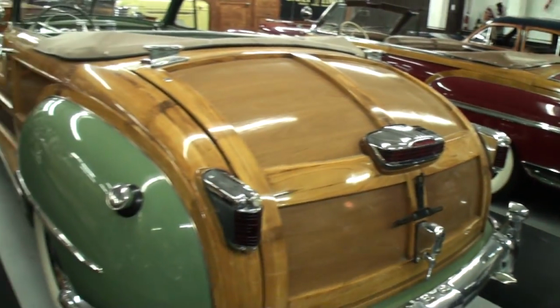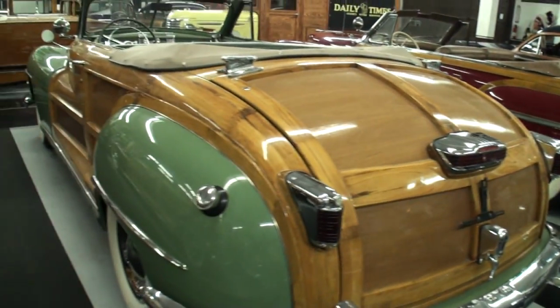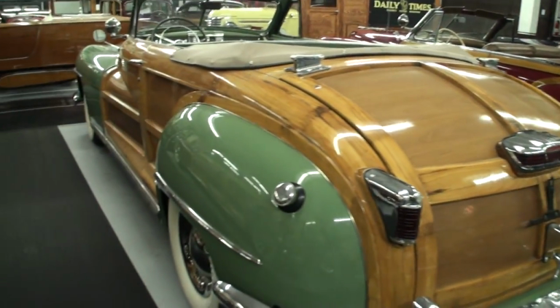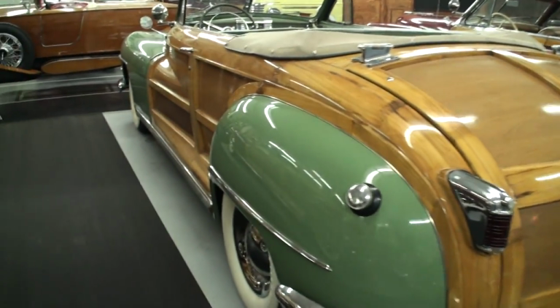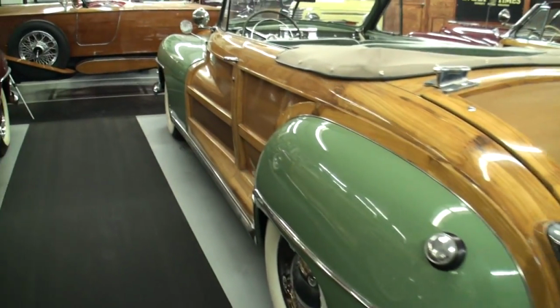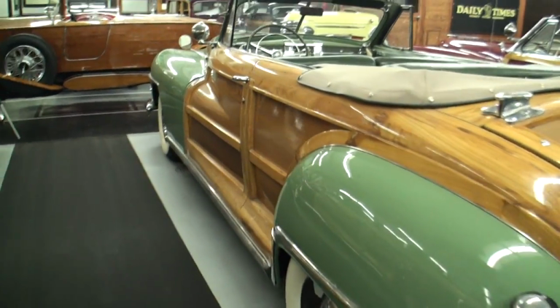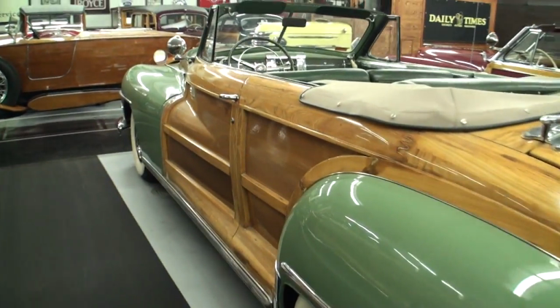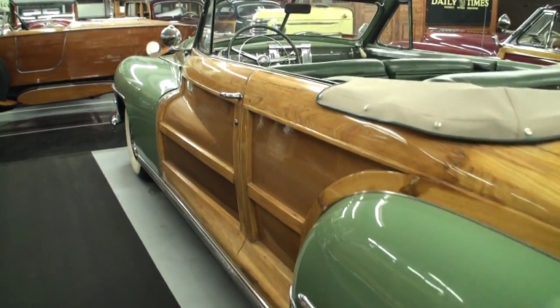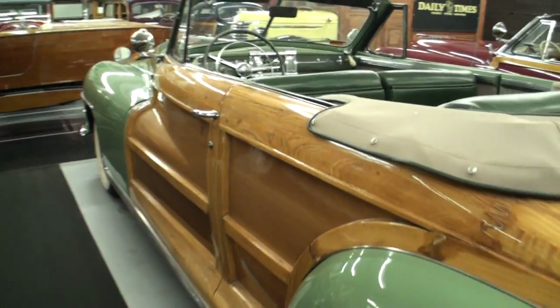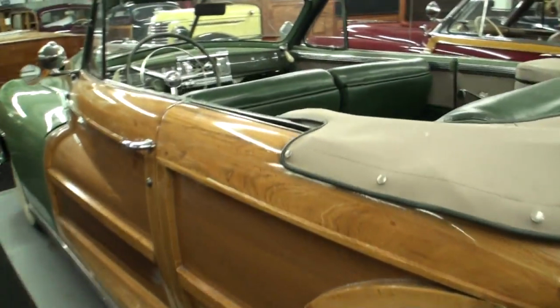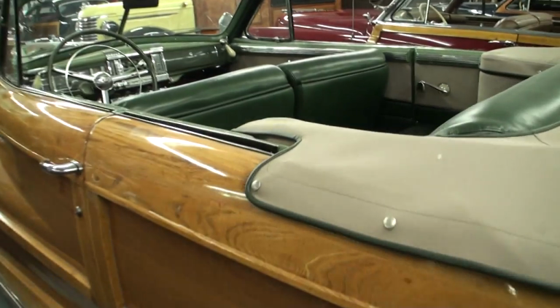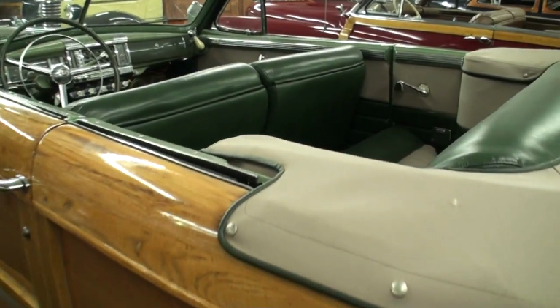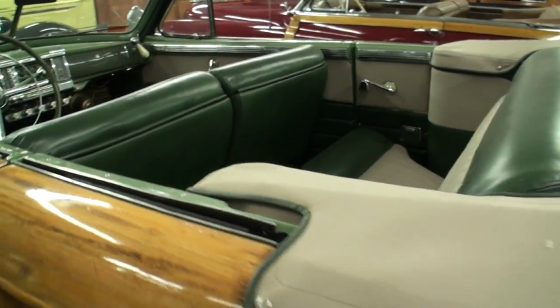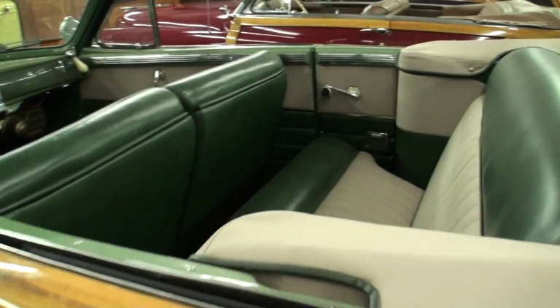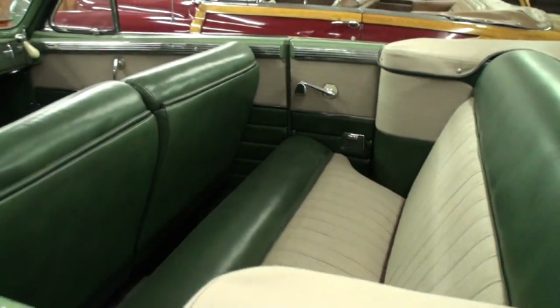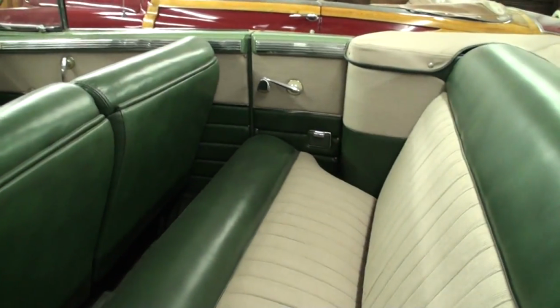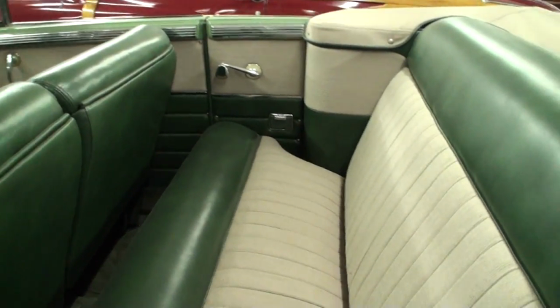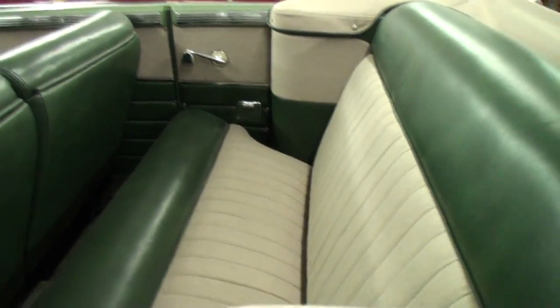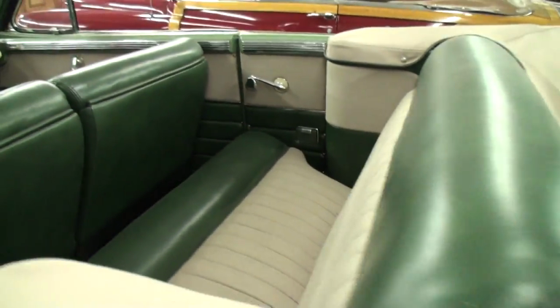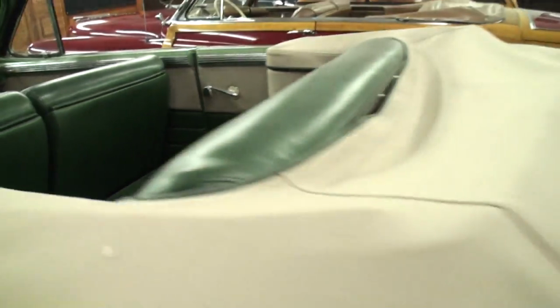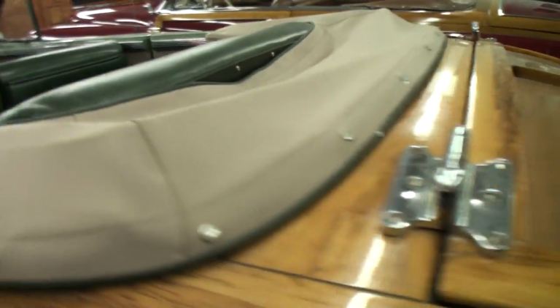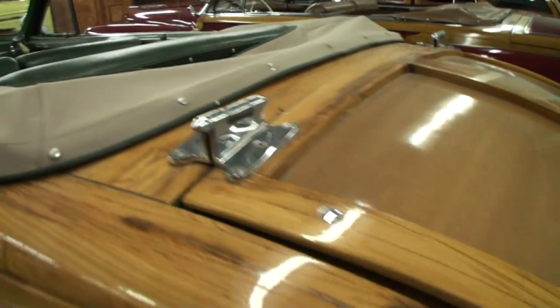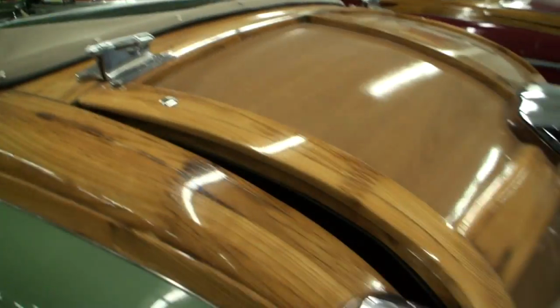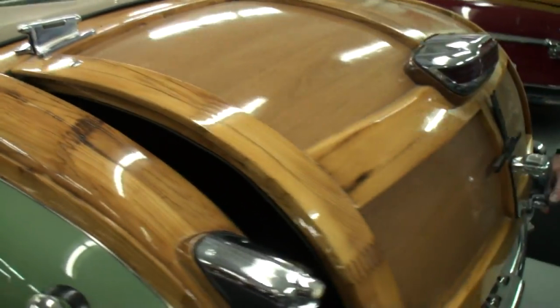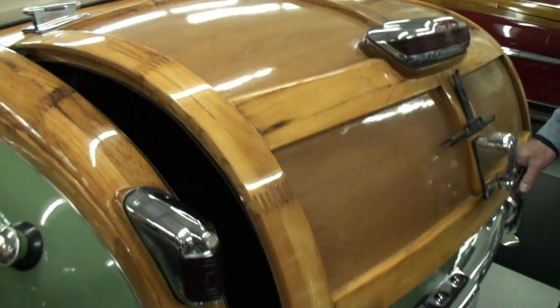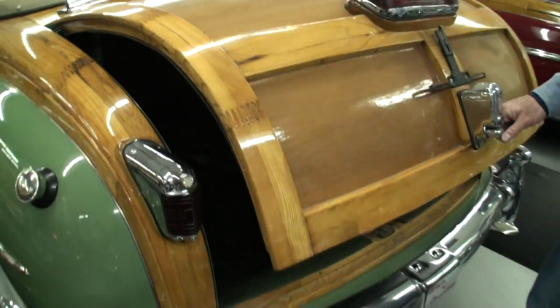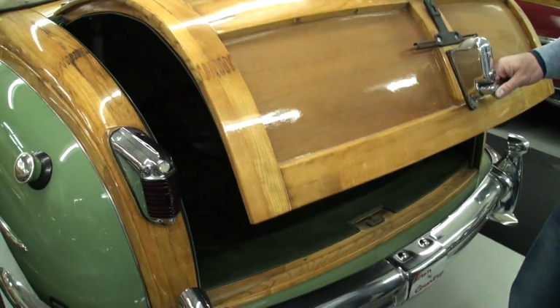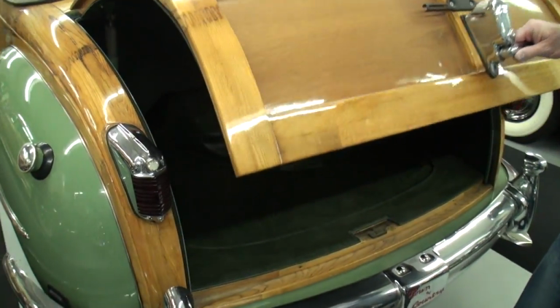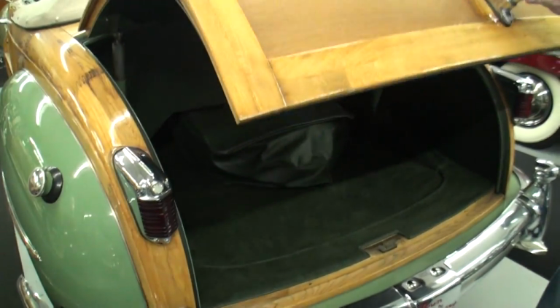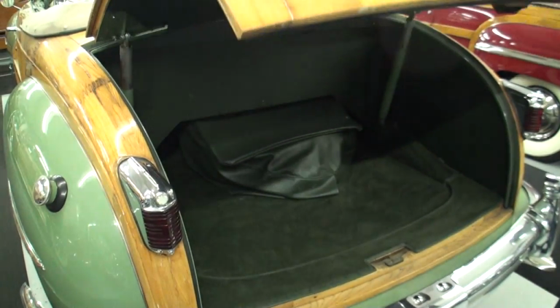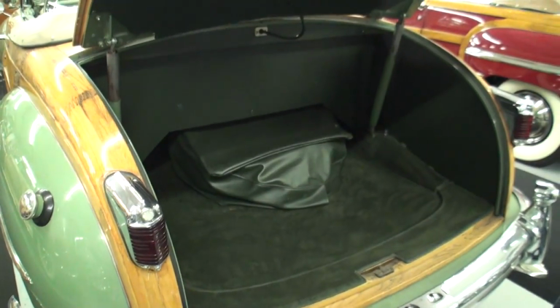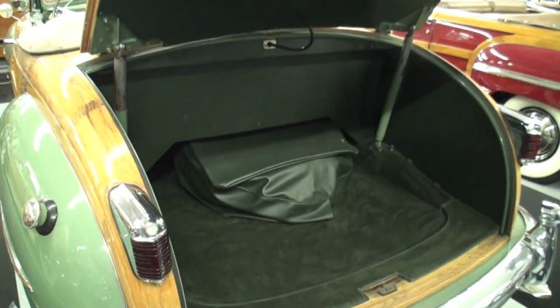You wouldn't know these things unless you're sitting next to them. This is kind of what My Car Story is about — just the historical differences in some of these cars. Let's take a look at the trunk. Just the way they open, it's just so cool.